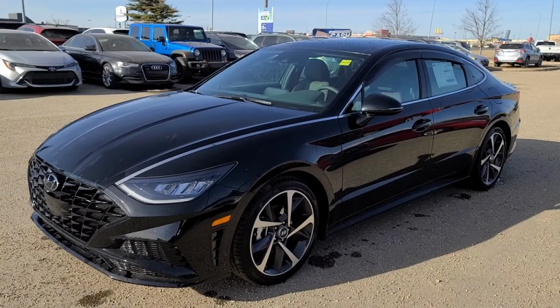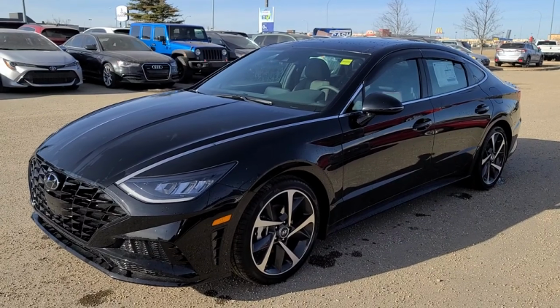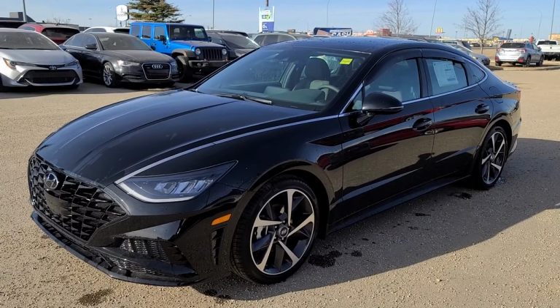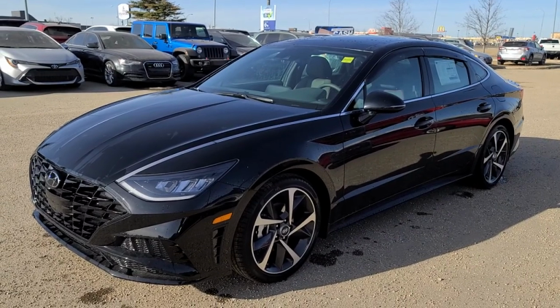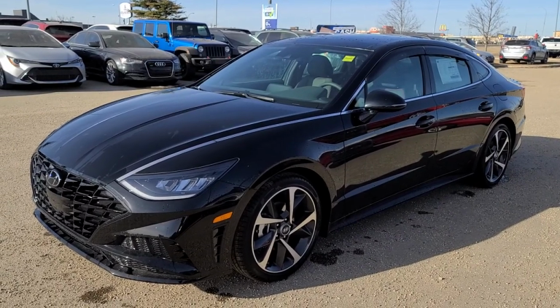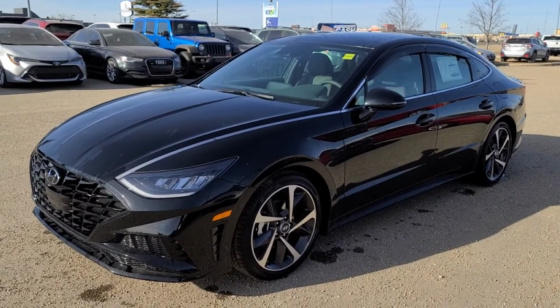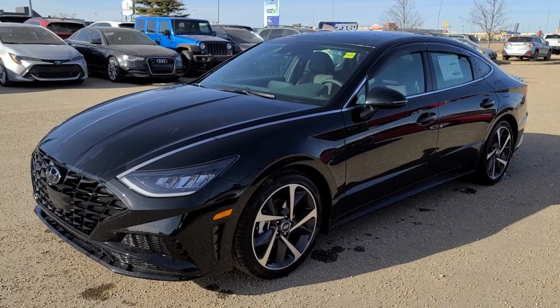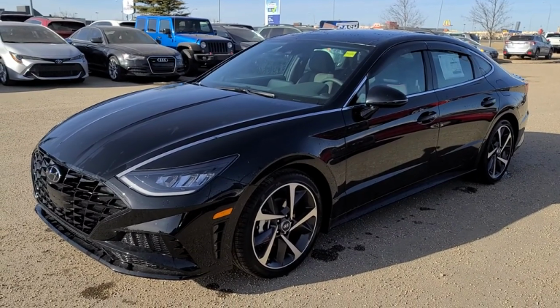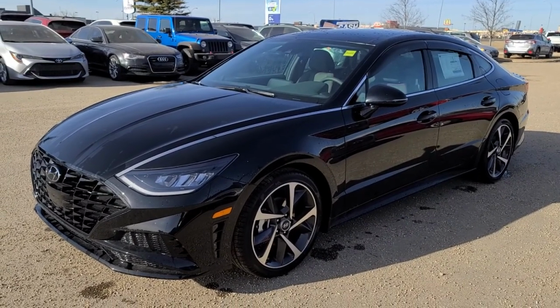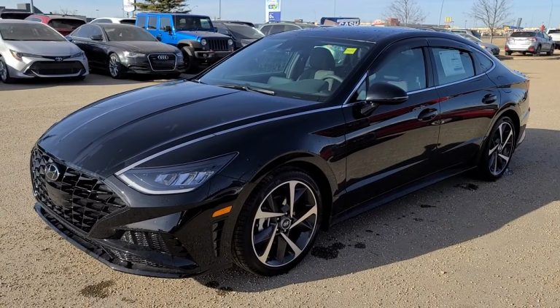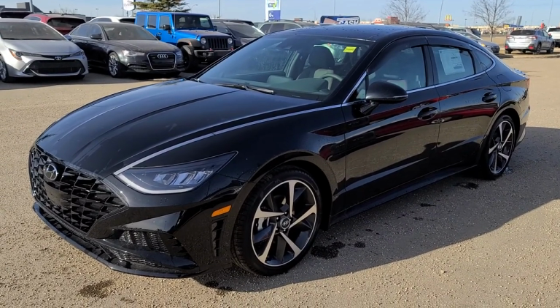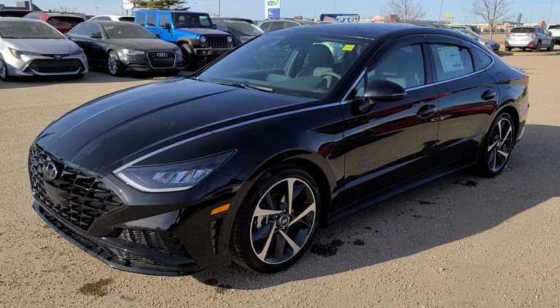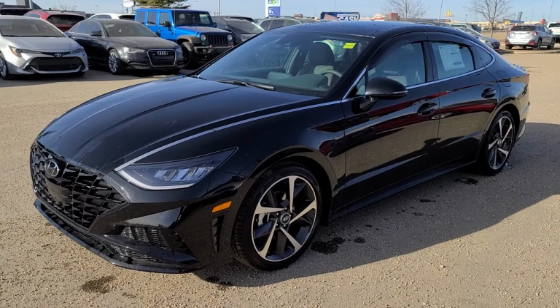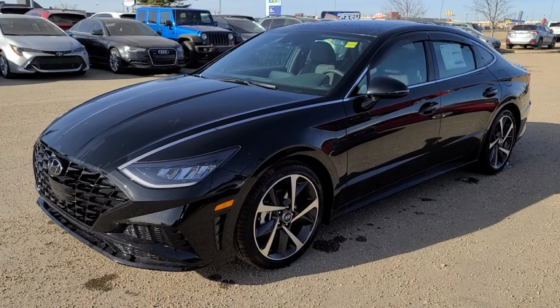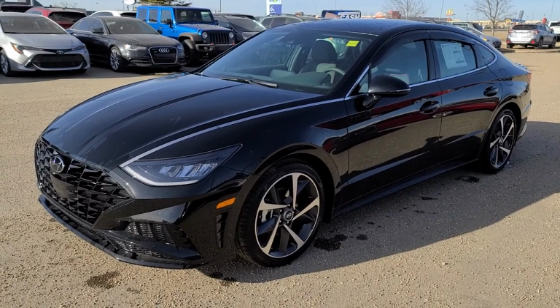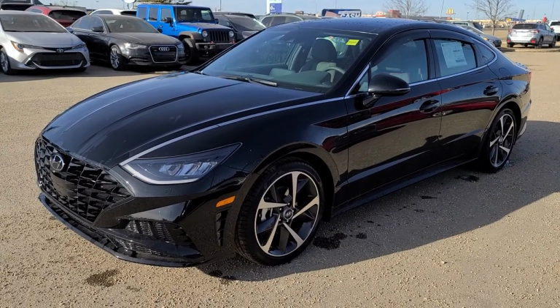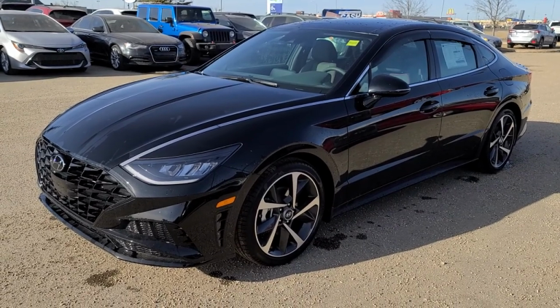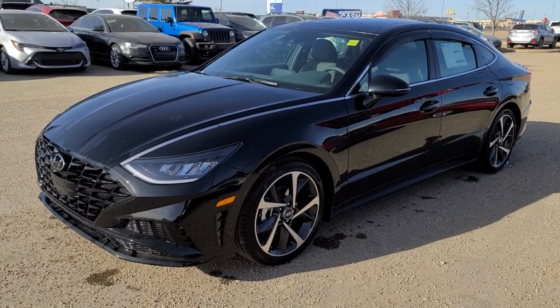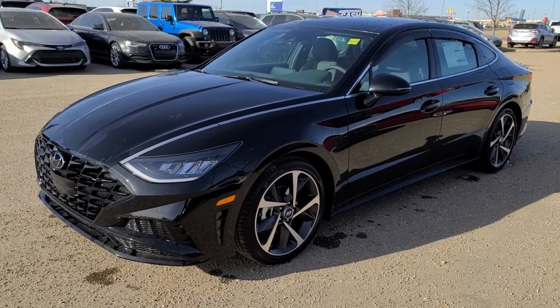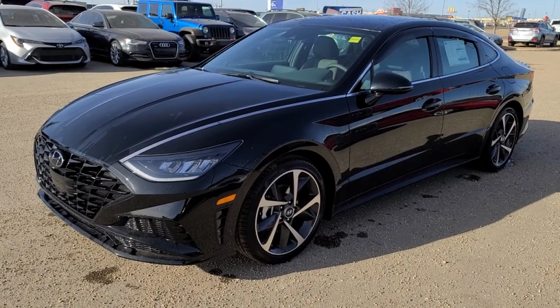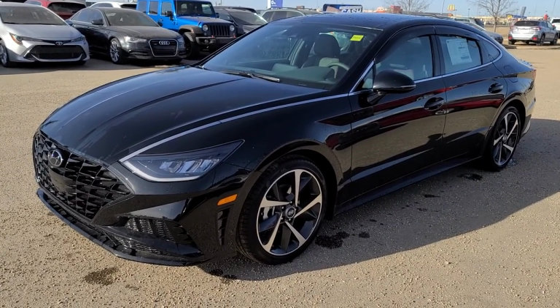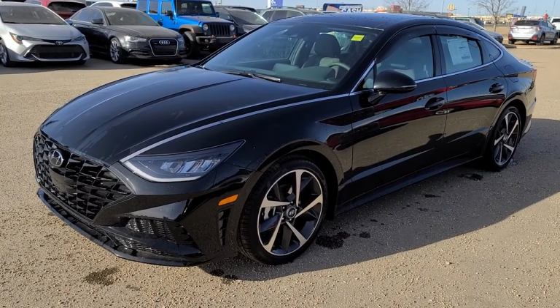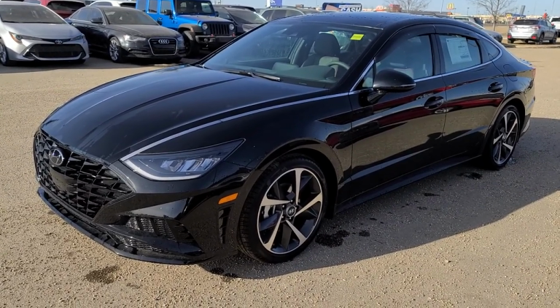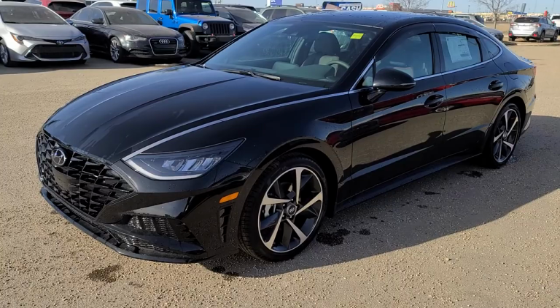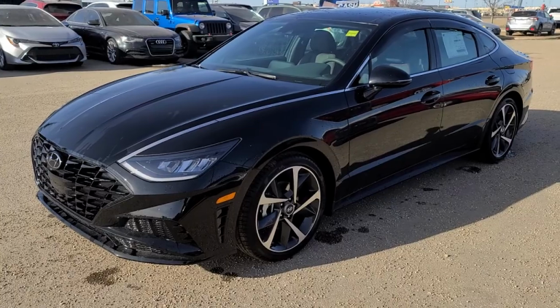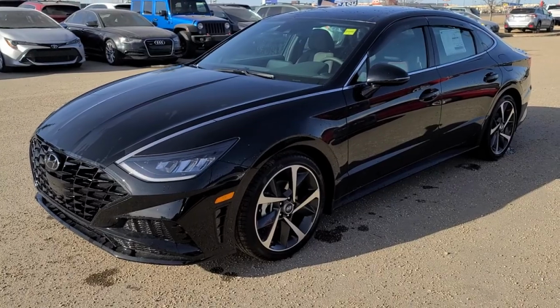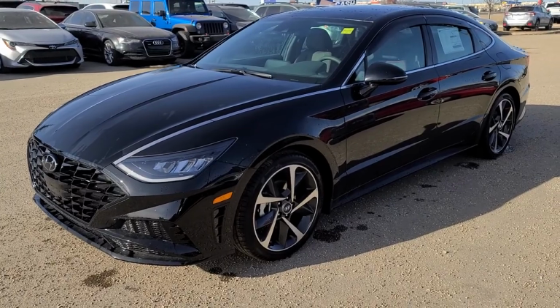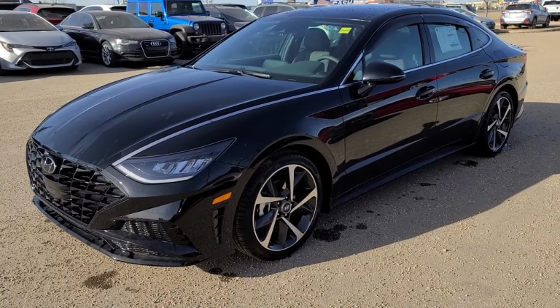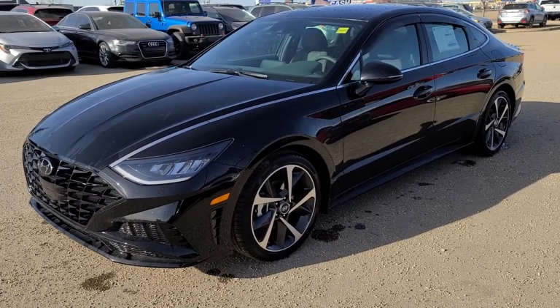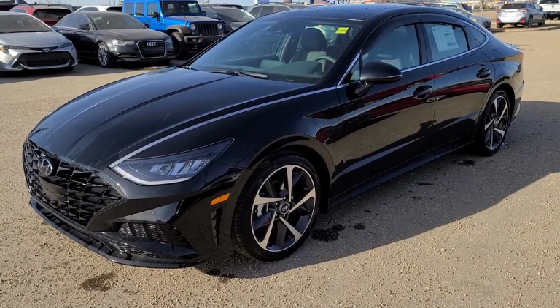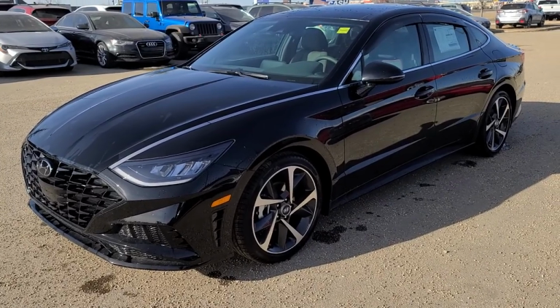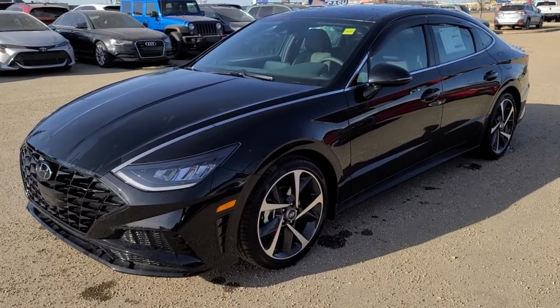Hi there, it's Brad with Grand Prairie Hyundai, and this is our 2021 Hyundai Sonata Sport. This one has a 1.6 liter turbocharged four-cylinder engine in it — great for power and it's still really, really good on fuel.